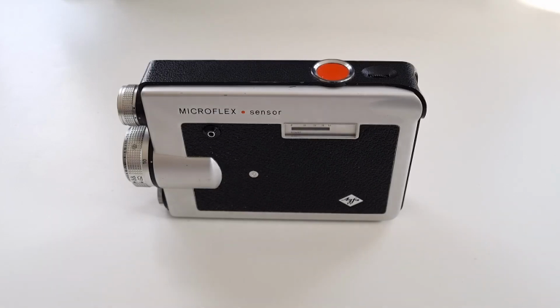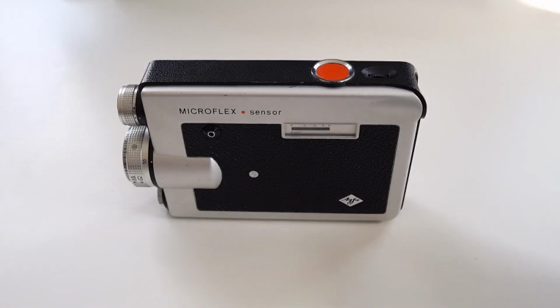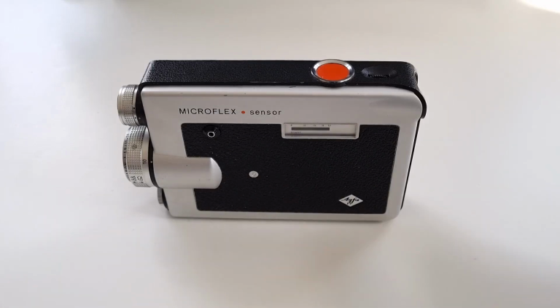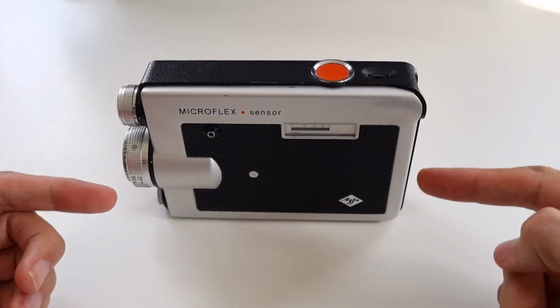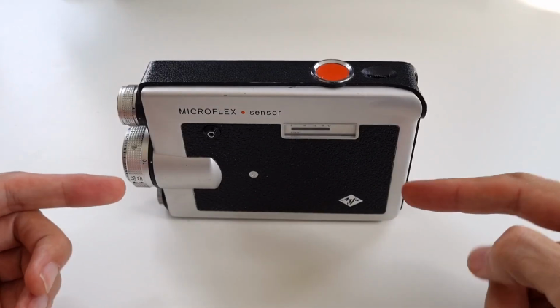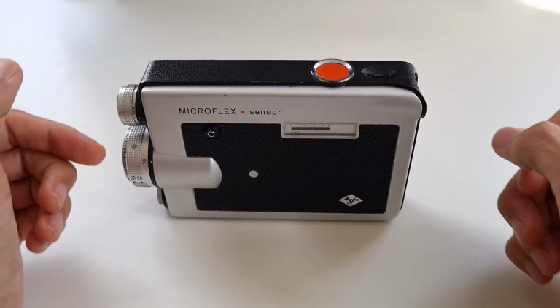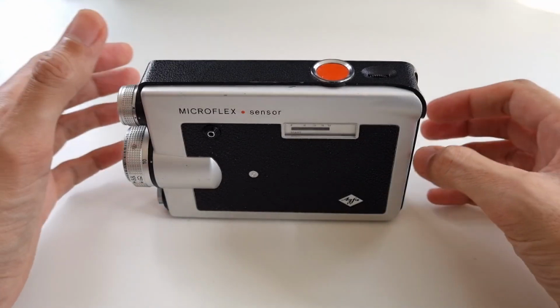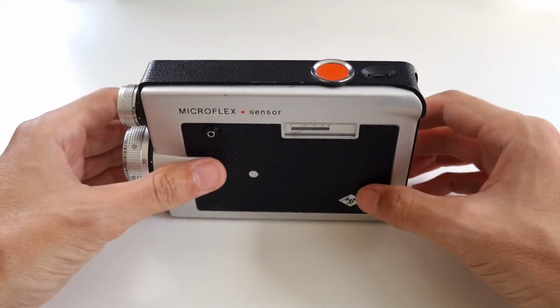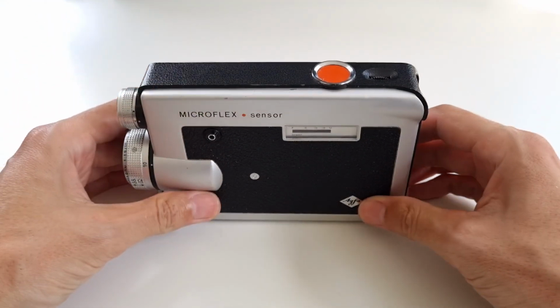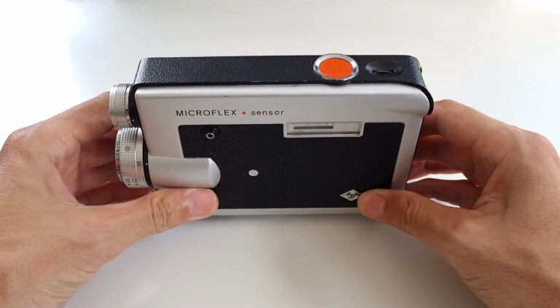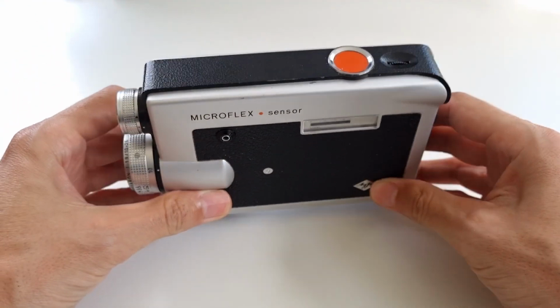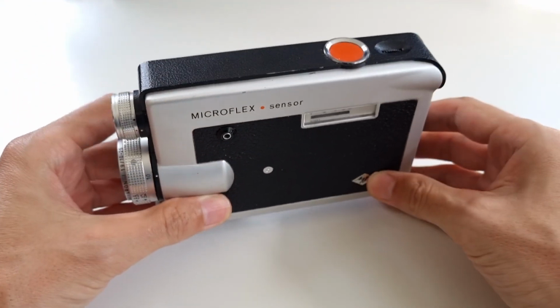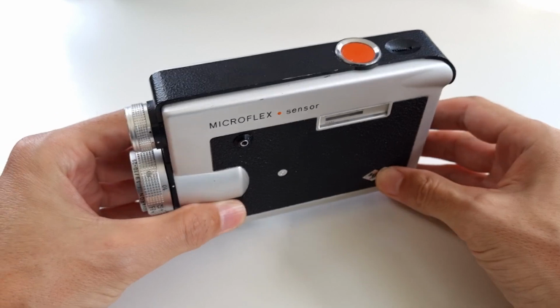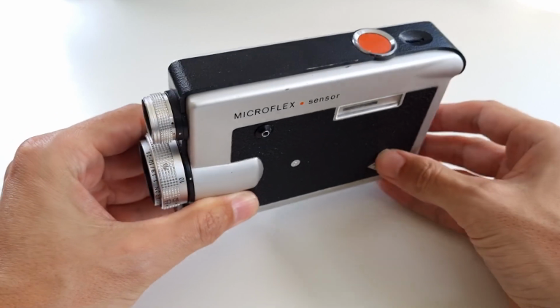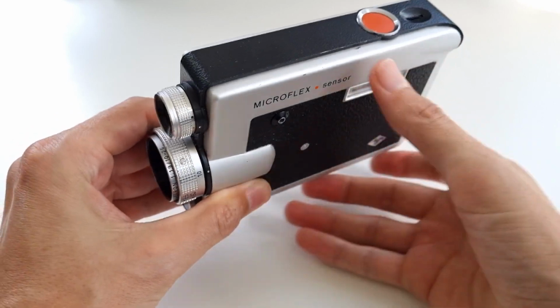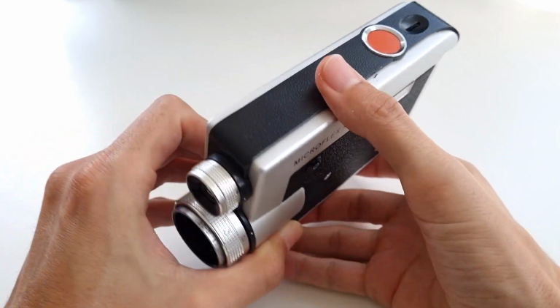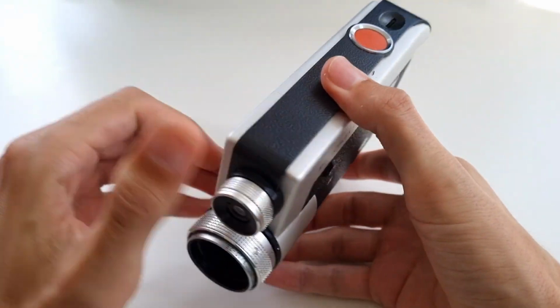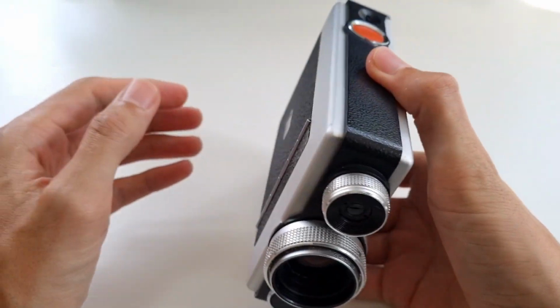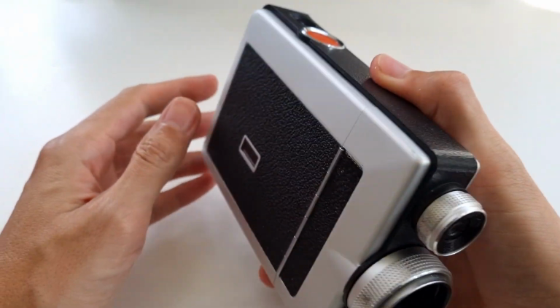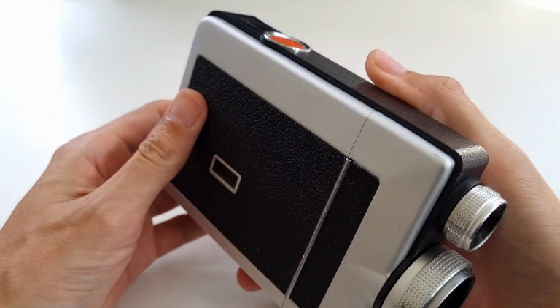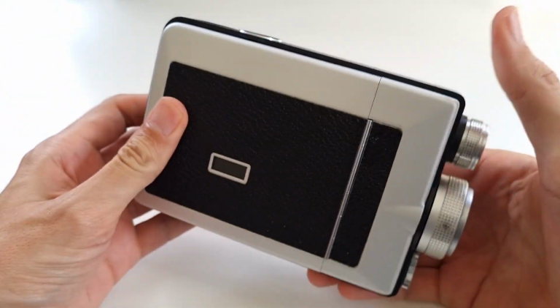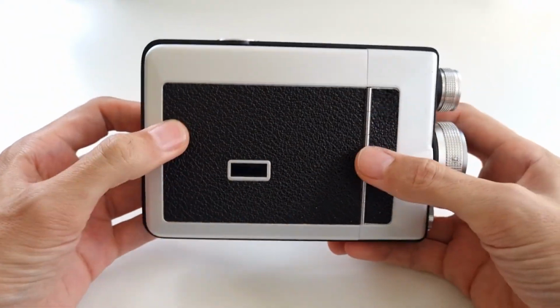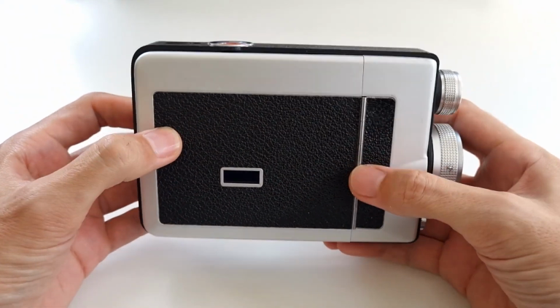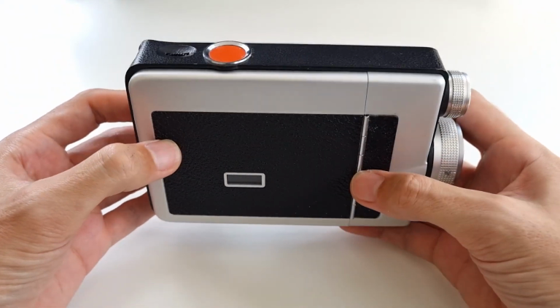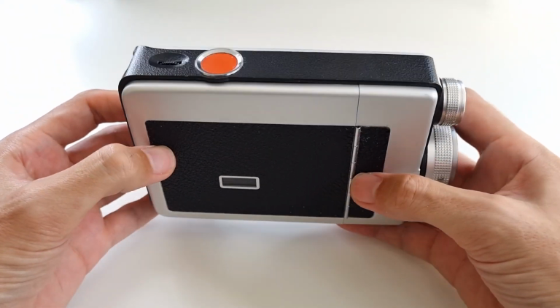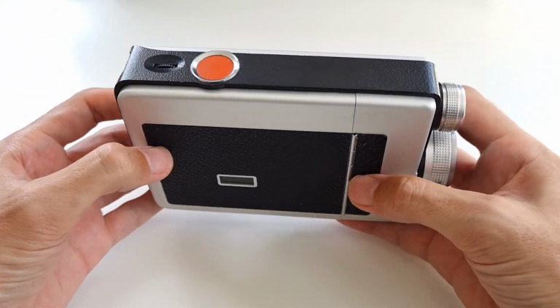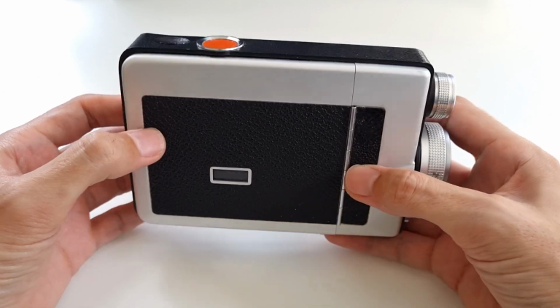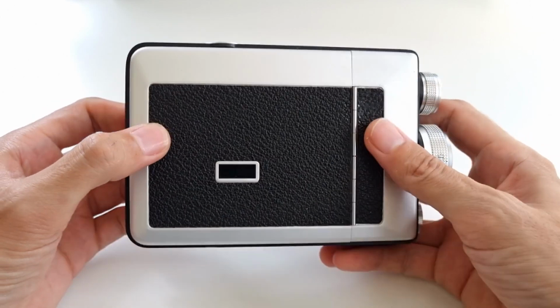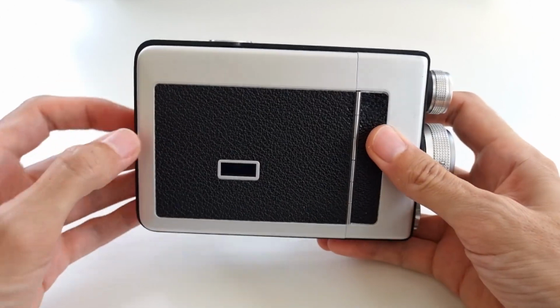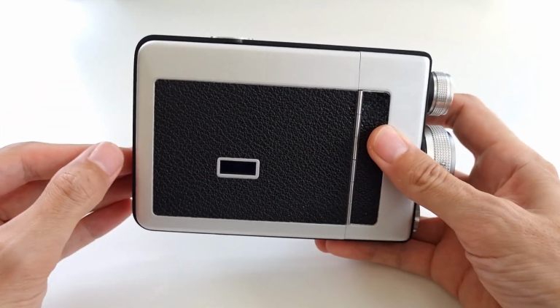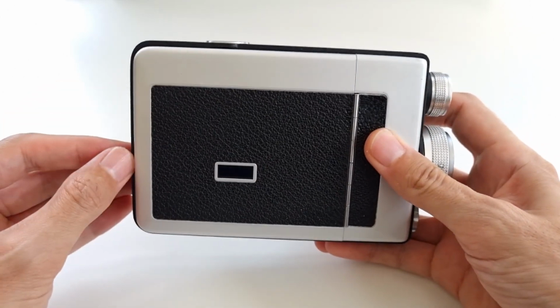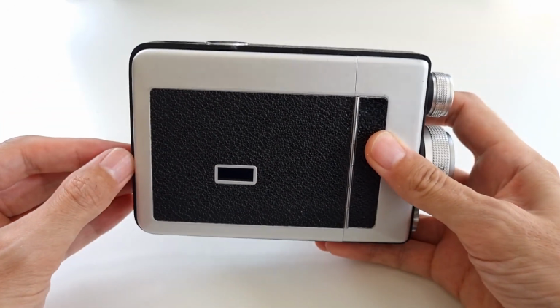Still remember these? To be honest, I don't really. I actually never saw someone use these cameras in real life, and the reason for that is I'm simply too young.